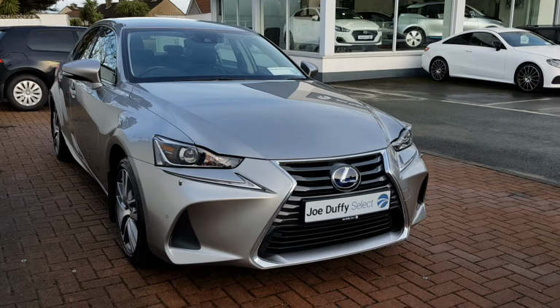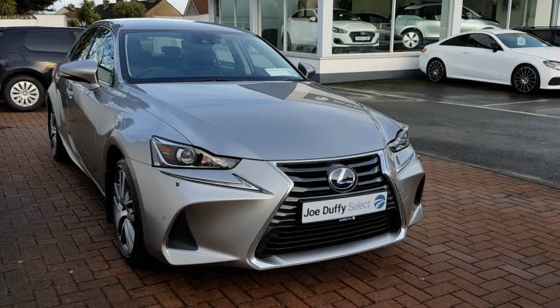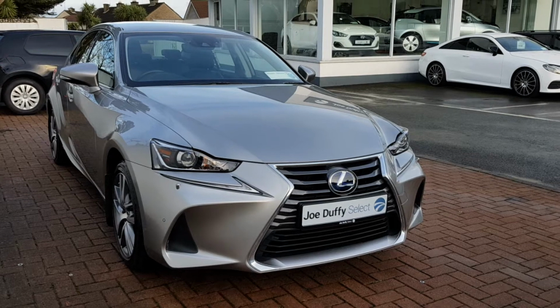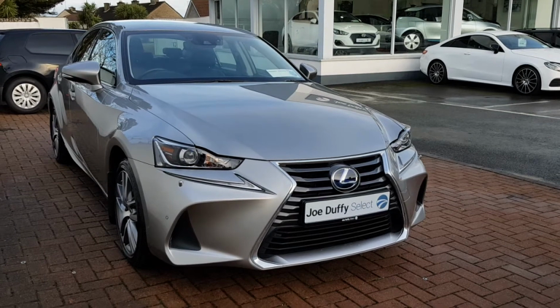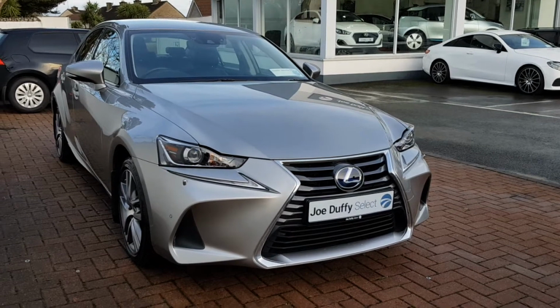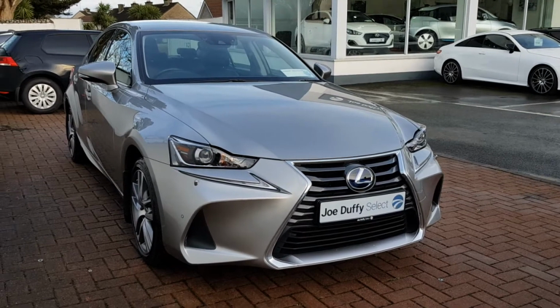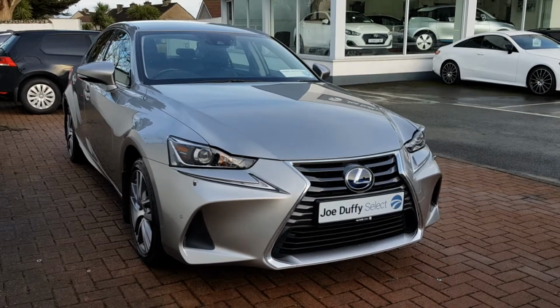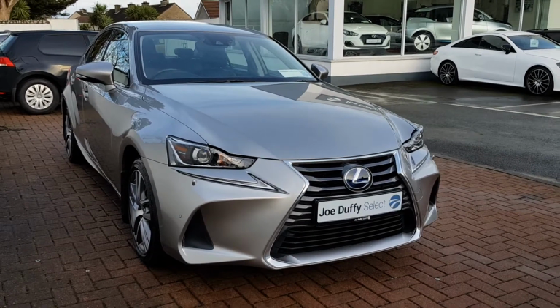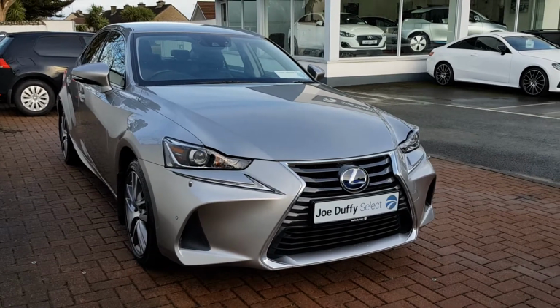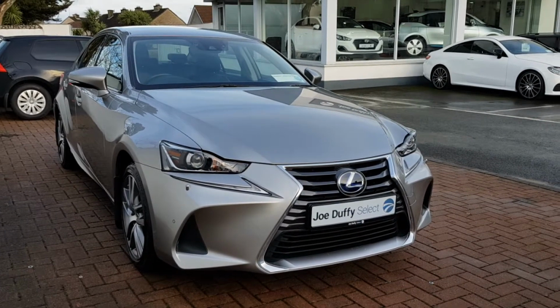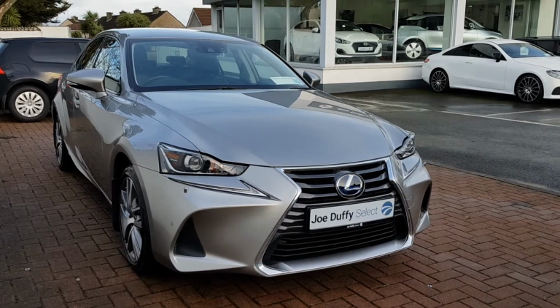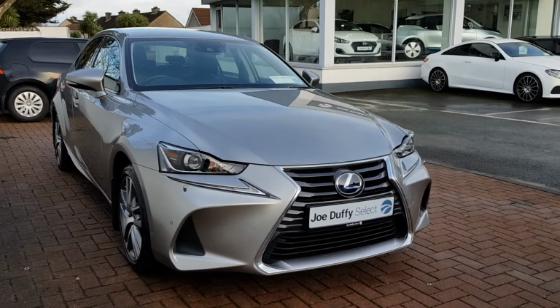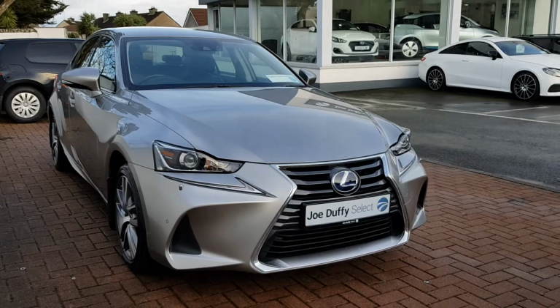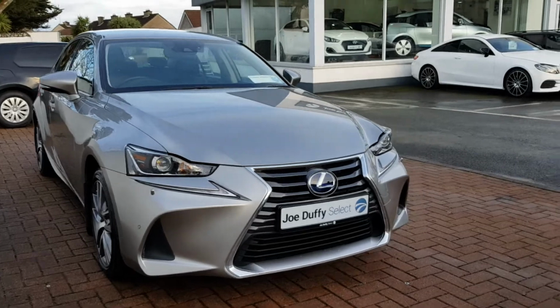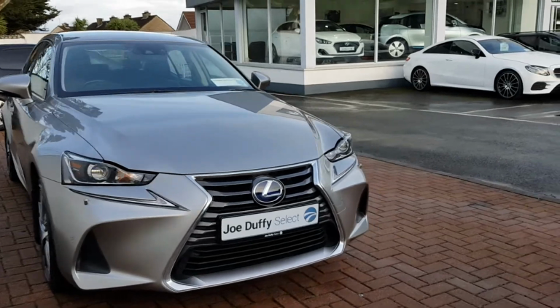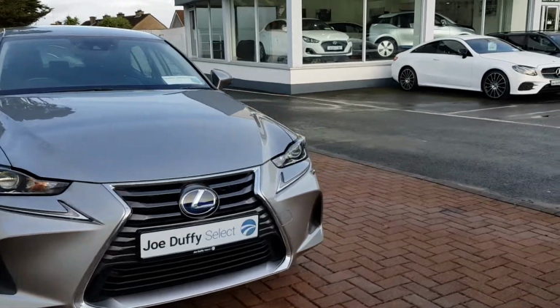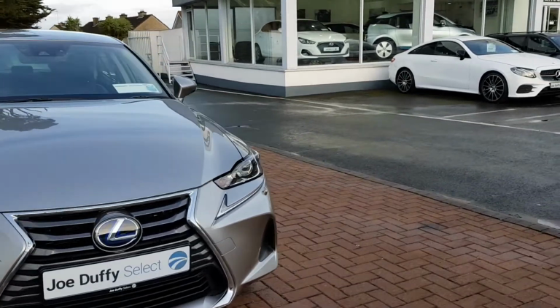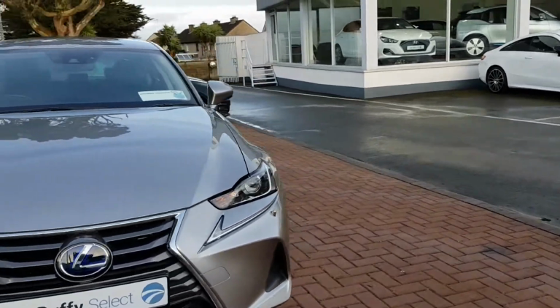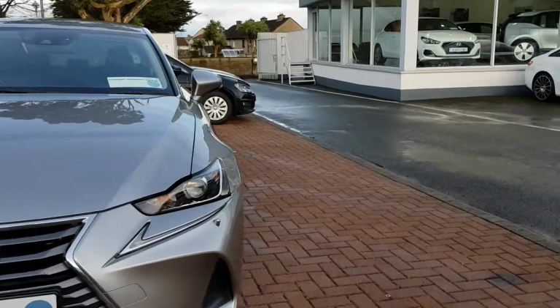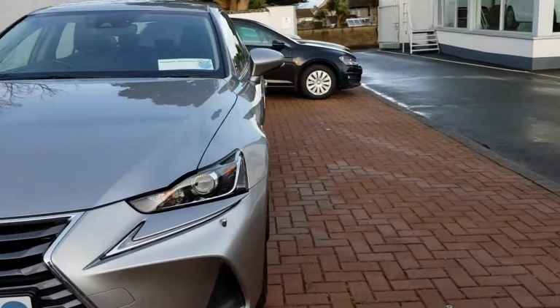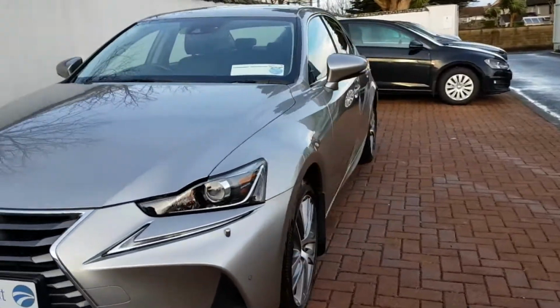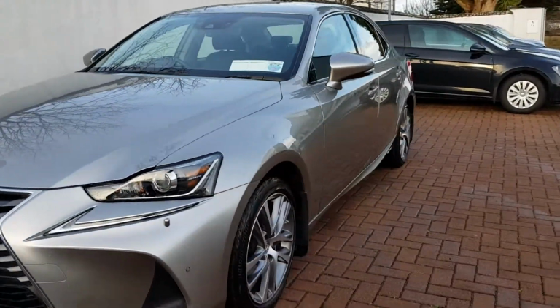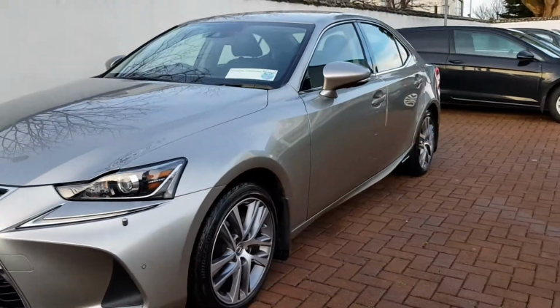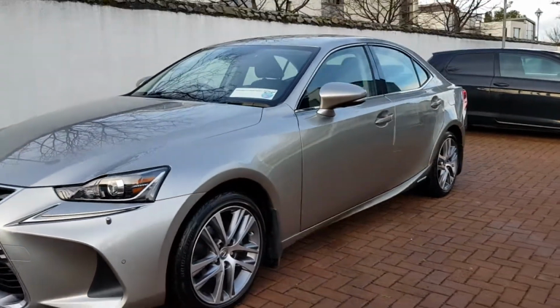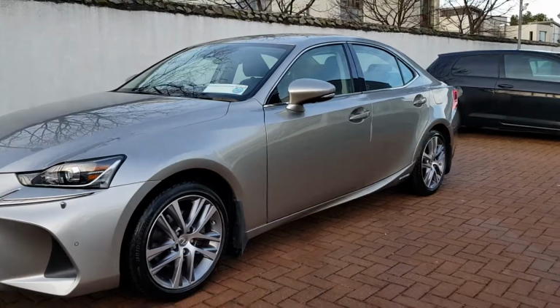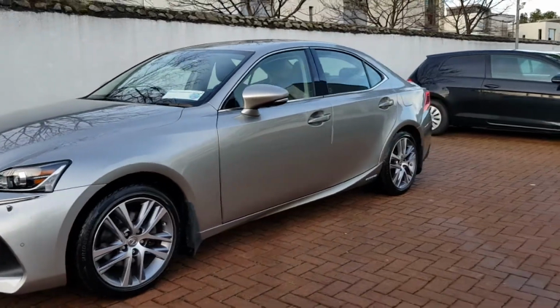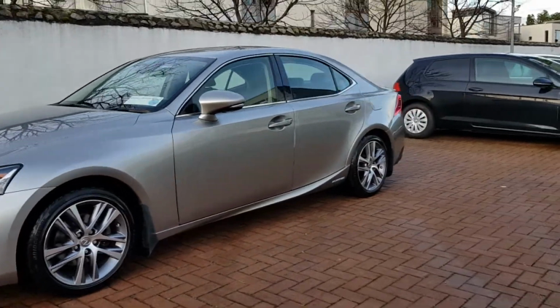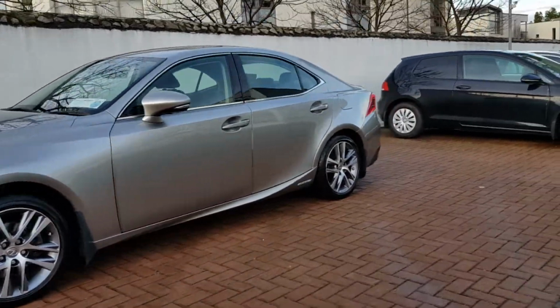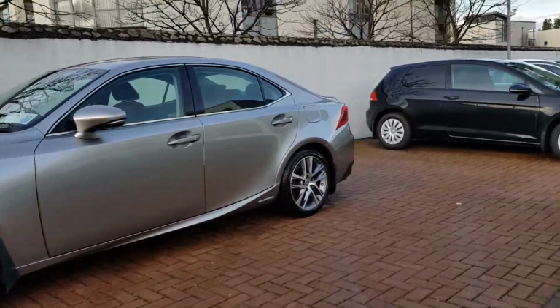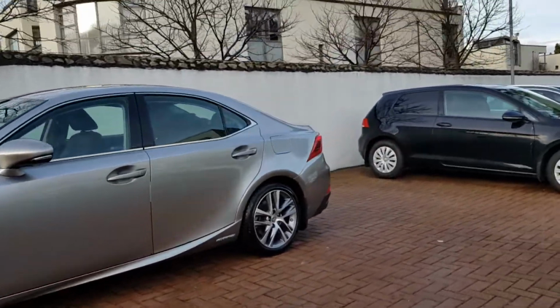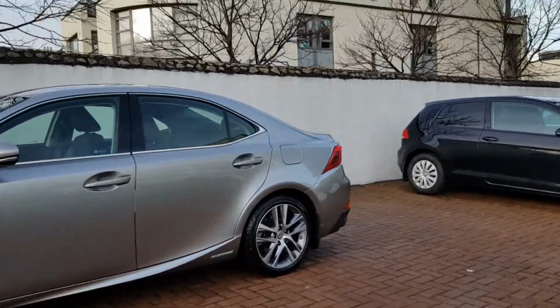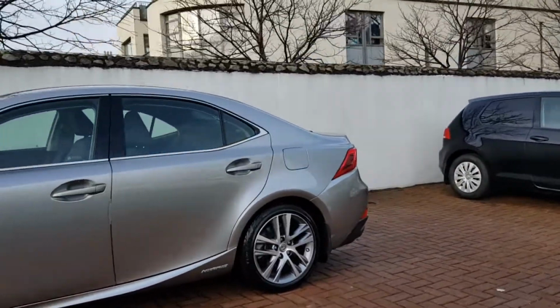Hi from Joe Duffy Select. This is our Lexus IS300H — this is the hybrid, finished in a metallic grey. This is the 191 model, as you can see in excellent condition.